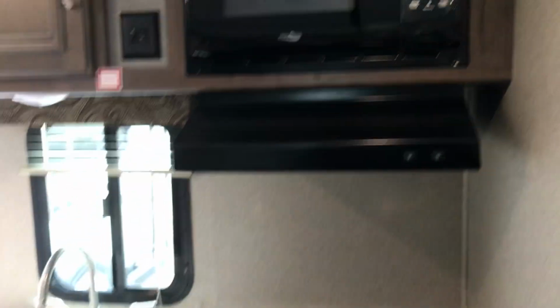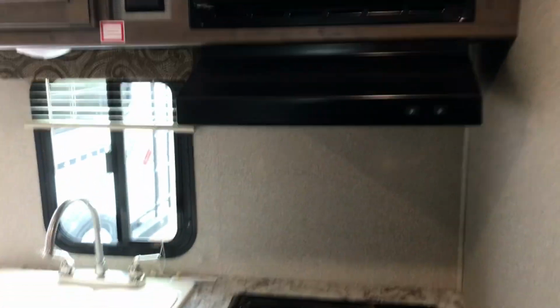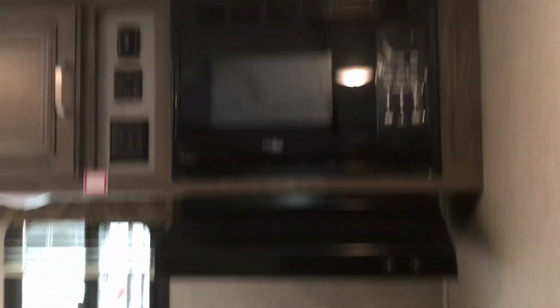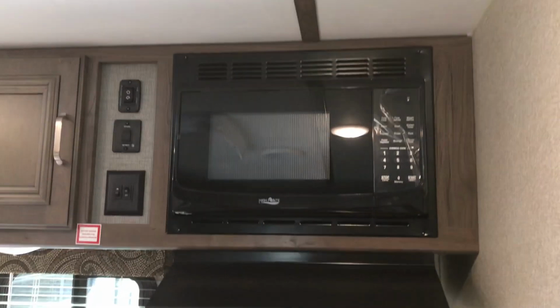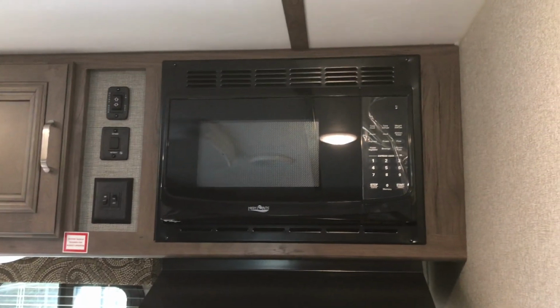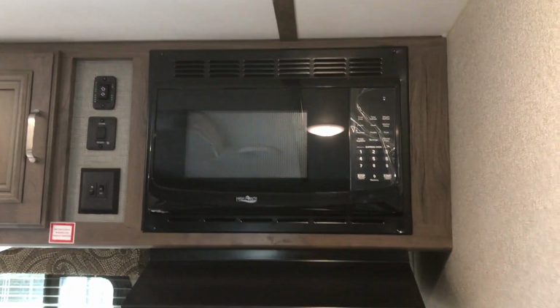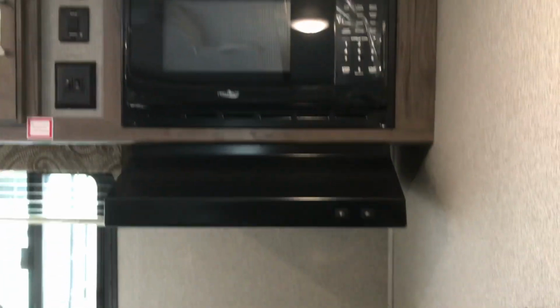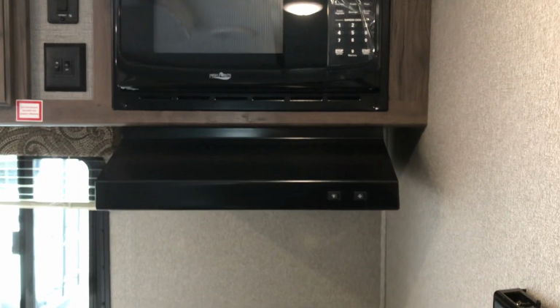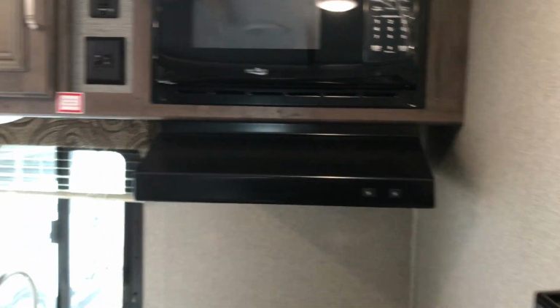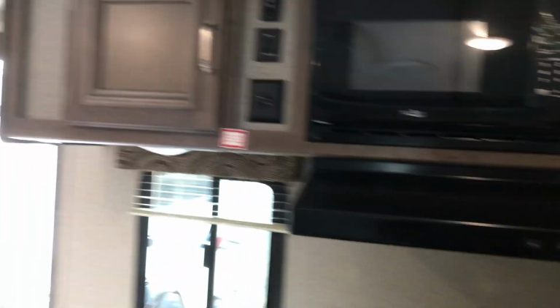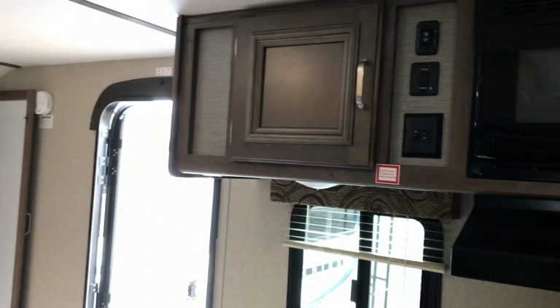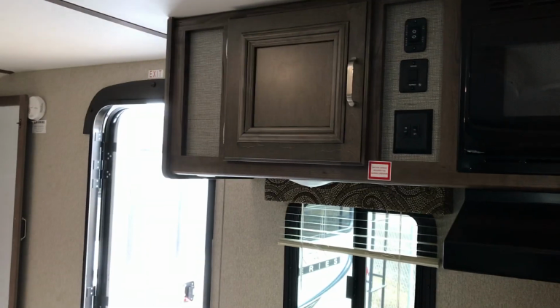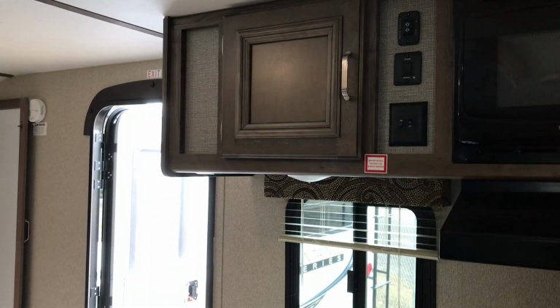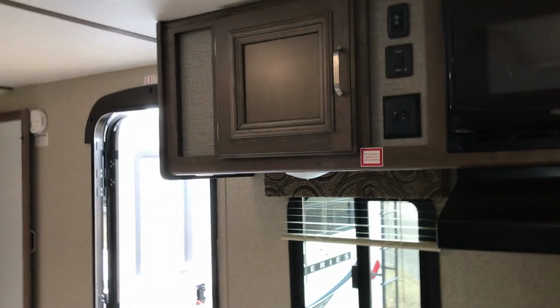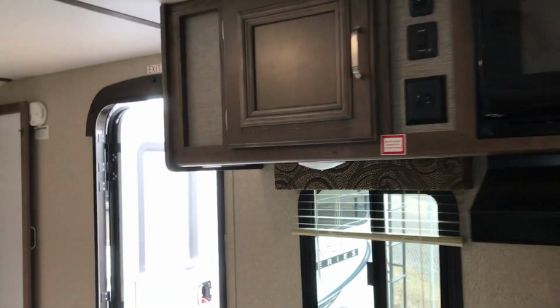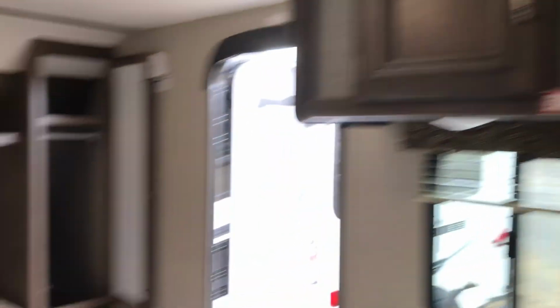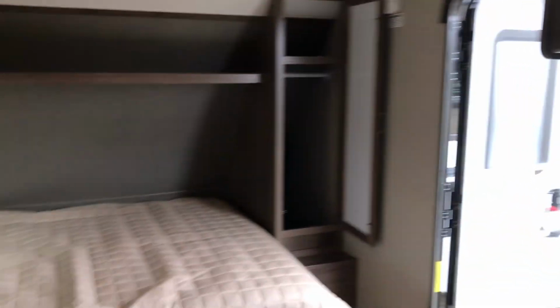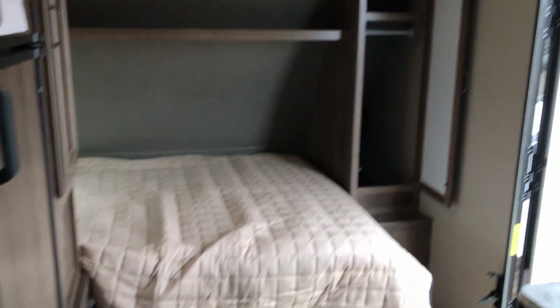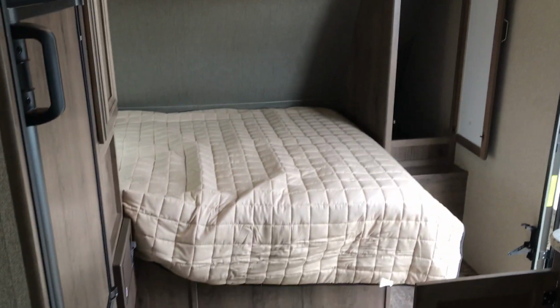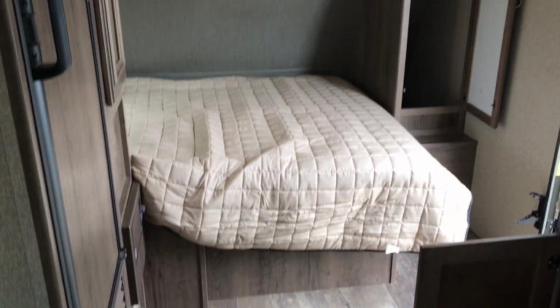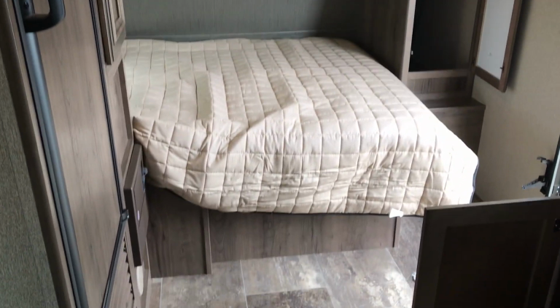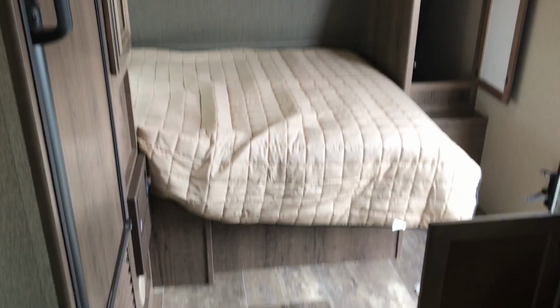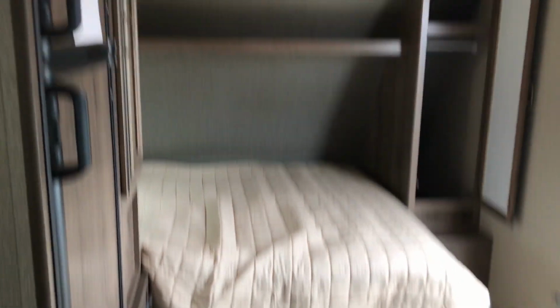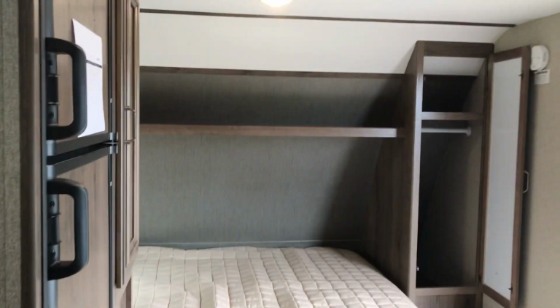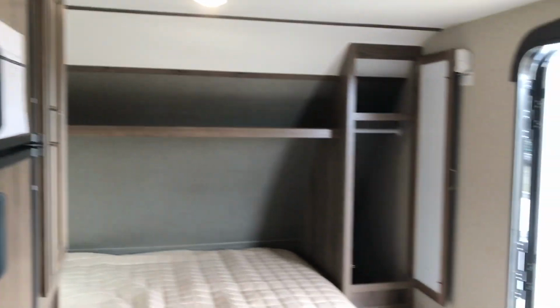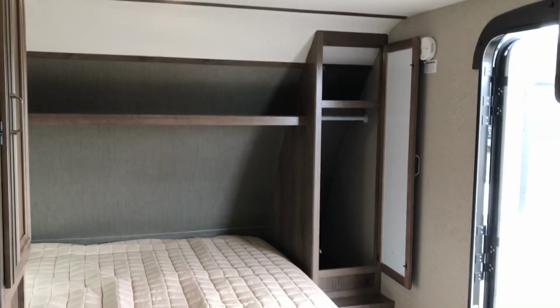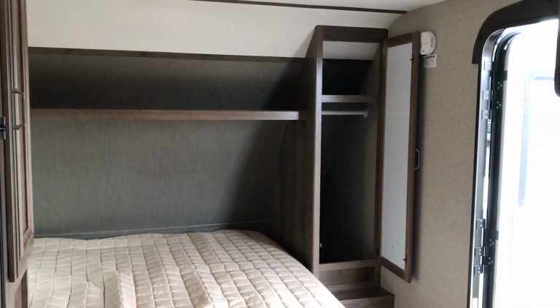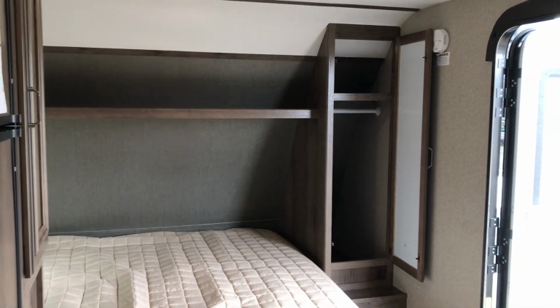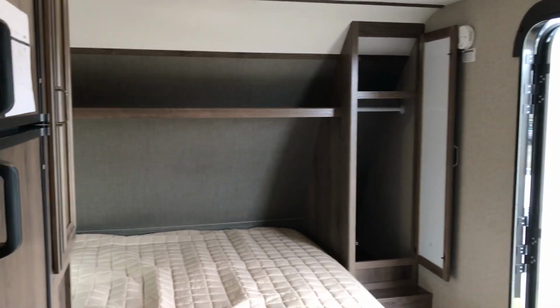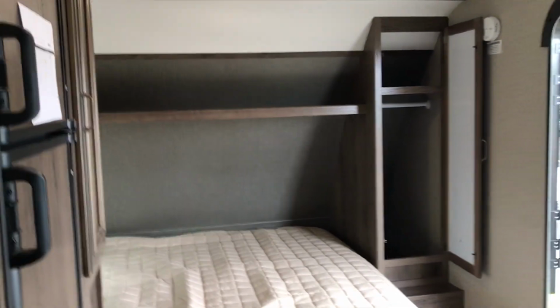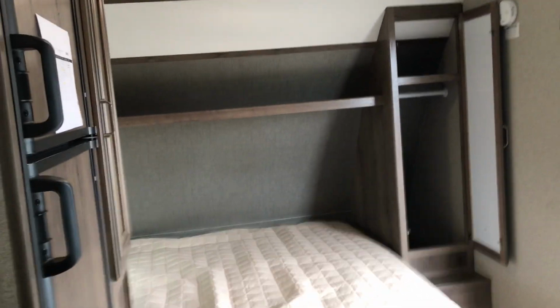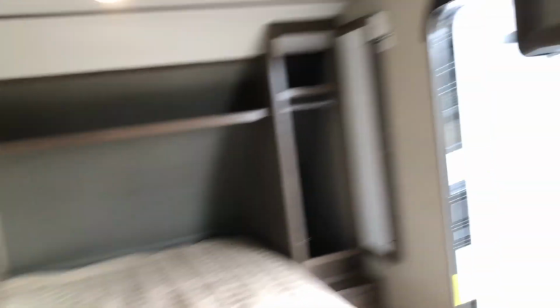In your kitchen you do have the microwave and hood fan with some extra storage. From over here we can also see nice access to the bed and the coat cupboard that we looked at before.